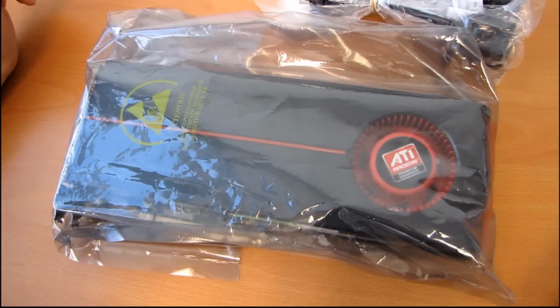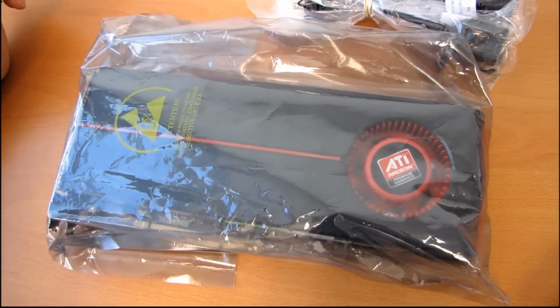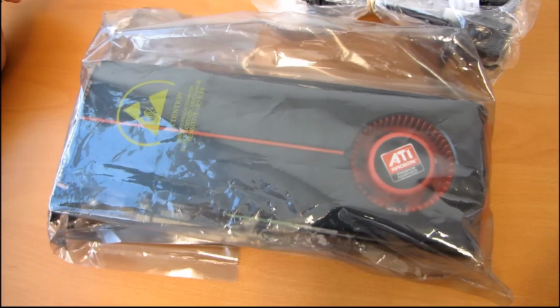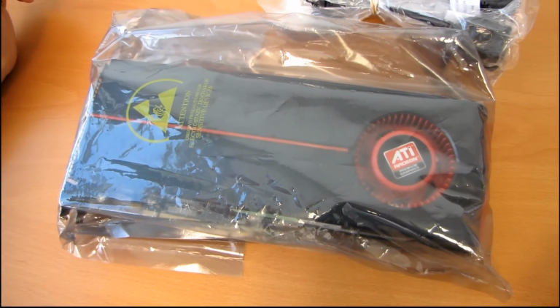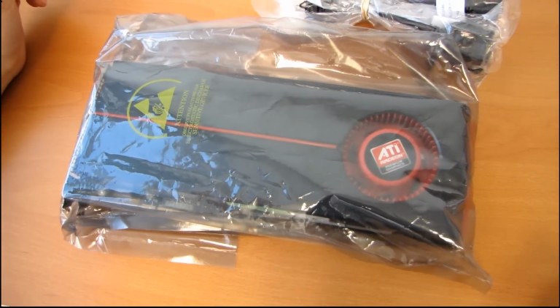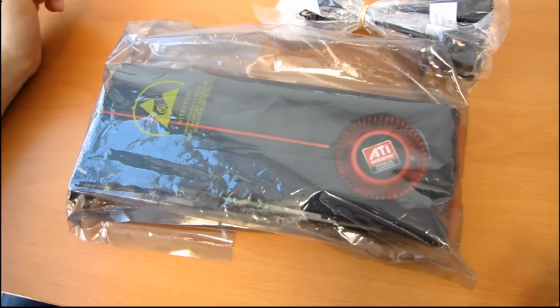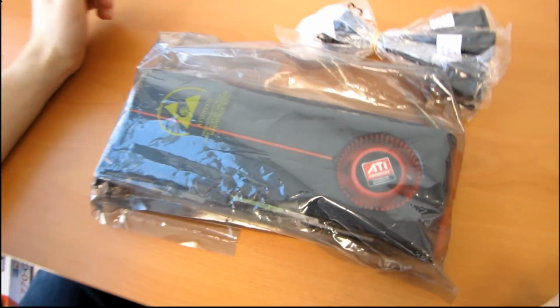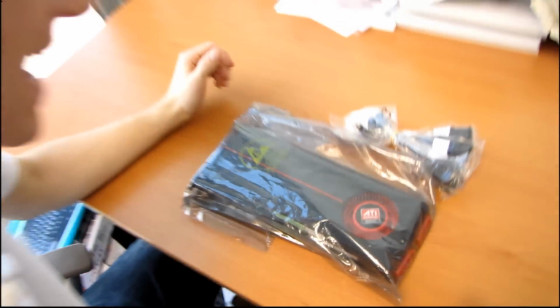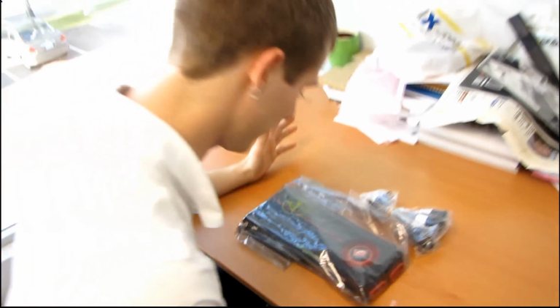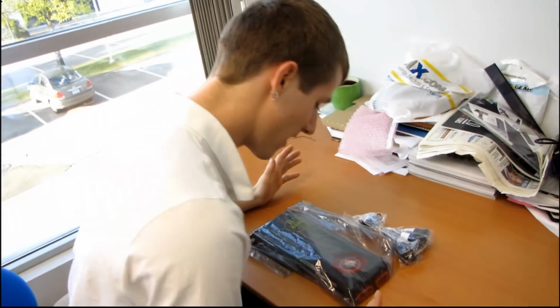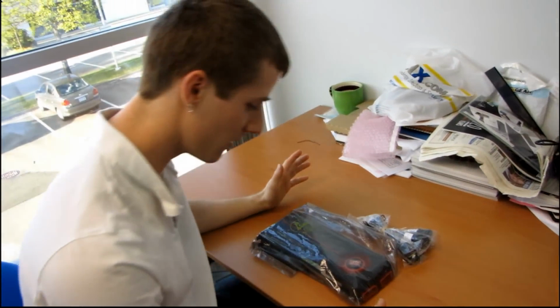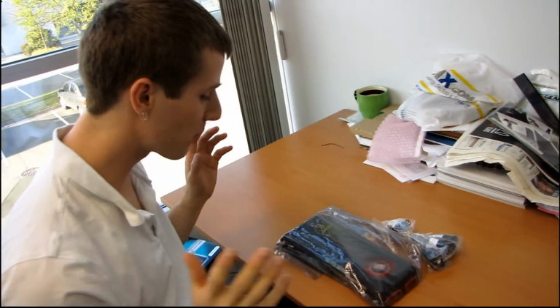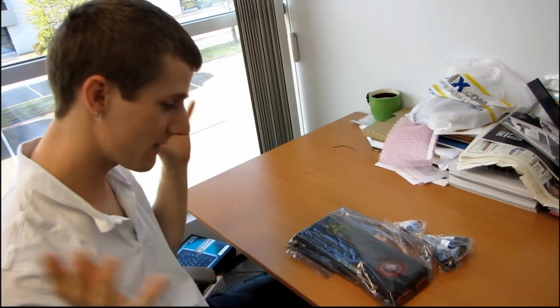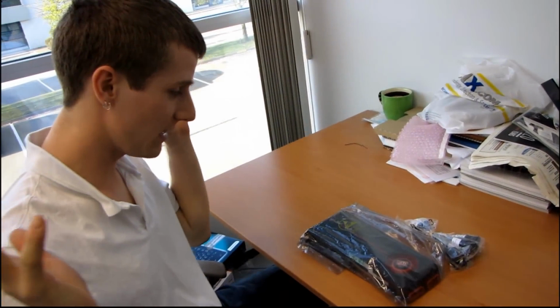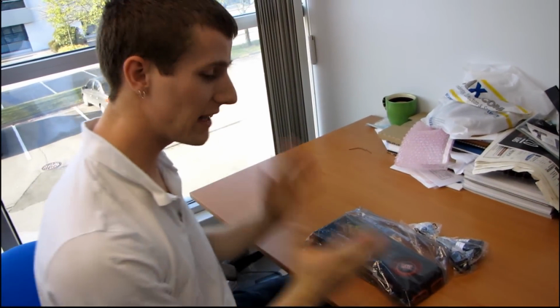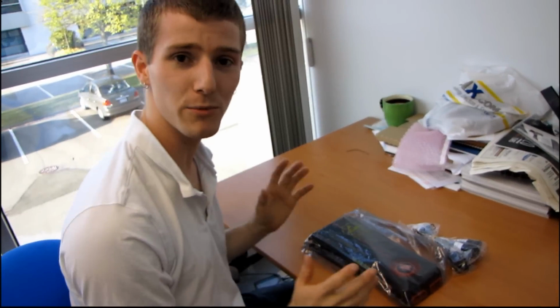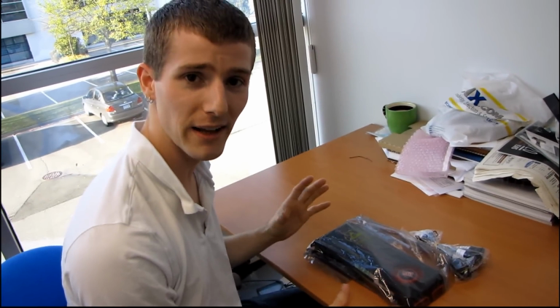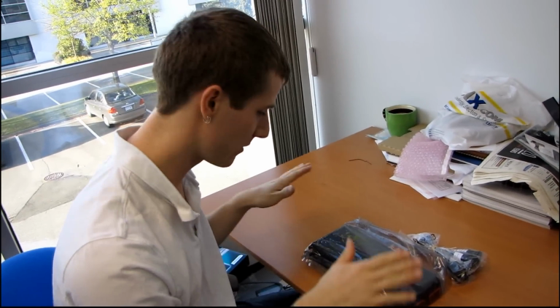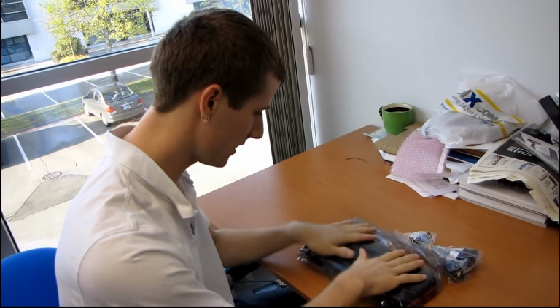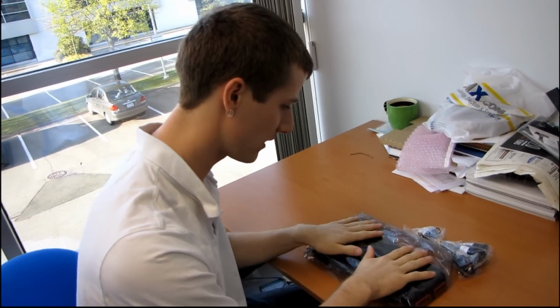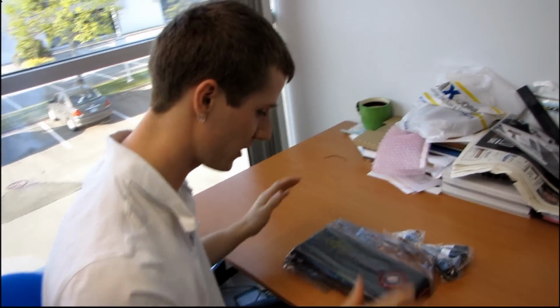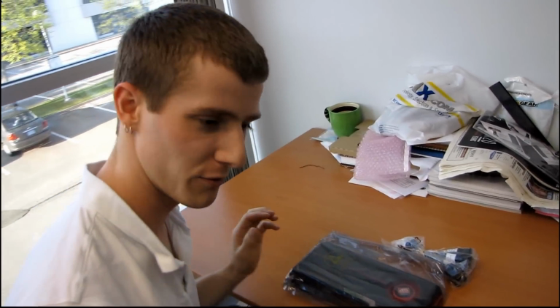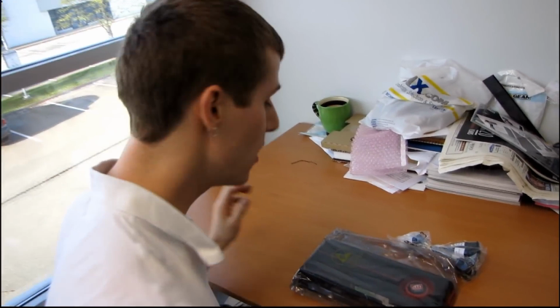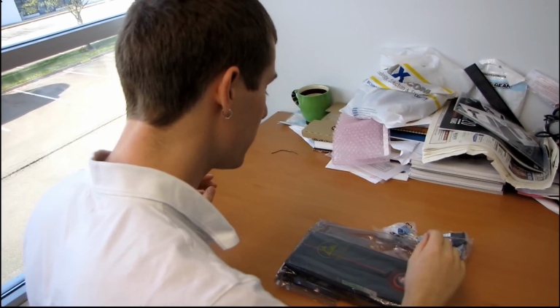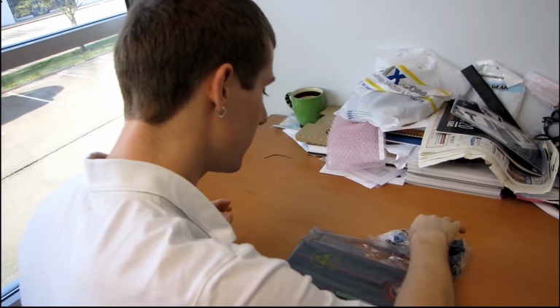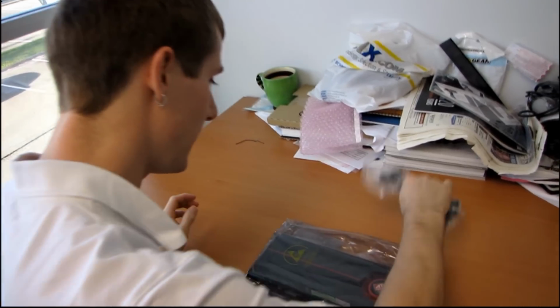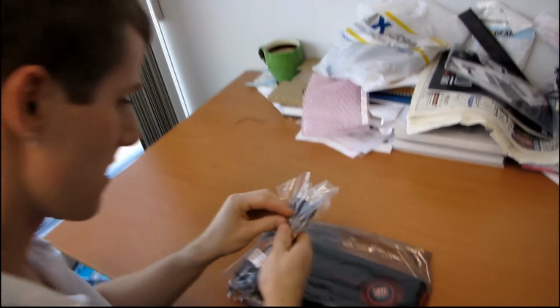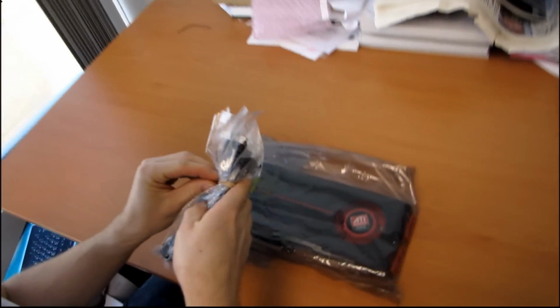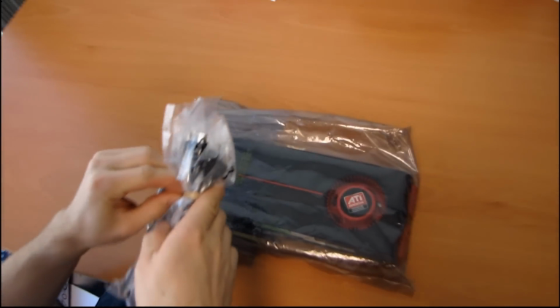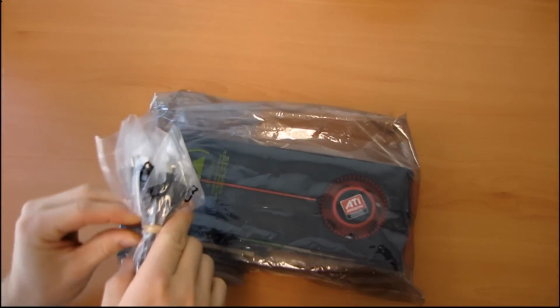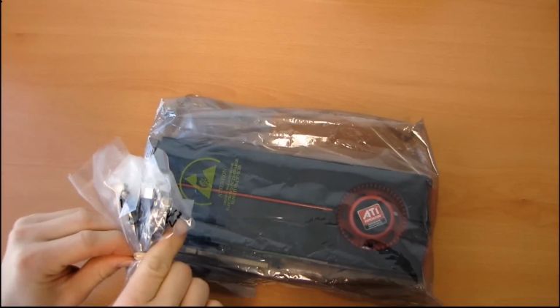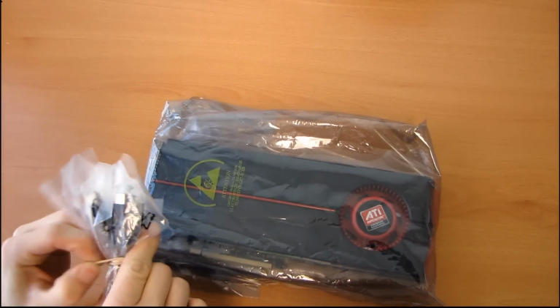So today I'll be doing an unboxing, or rather an un-bagging, of a product that is available at retail but not in this particular form. I'm not going to tell you what it is.